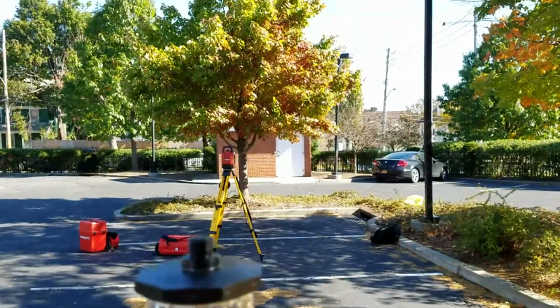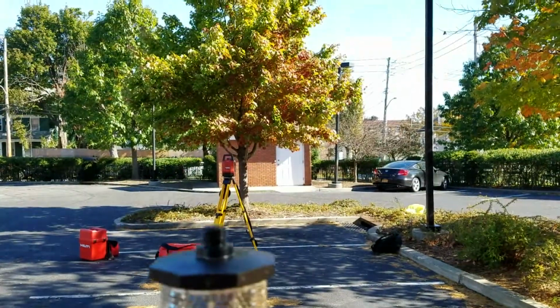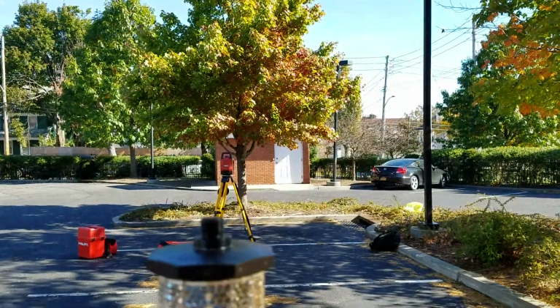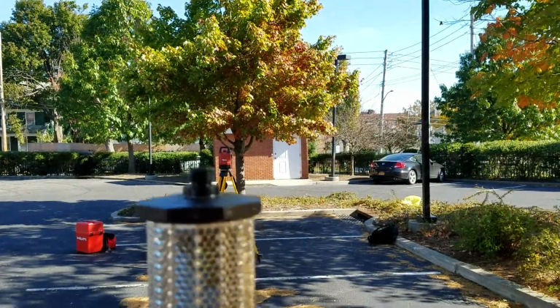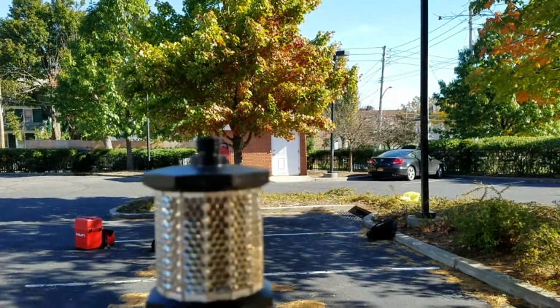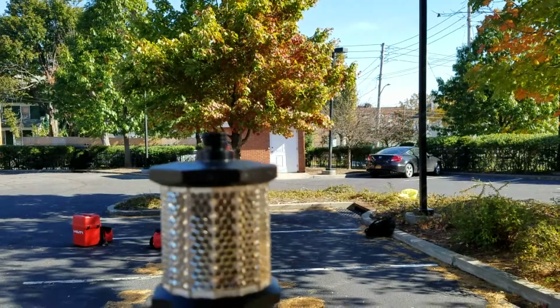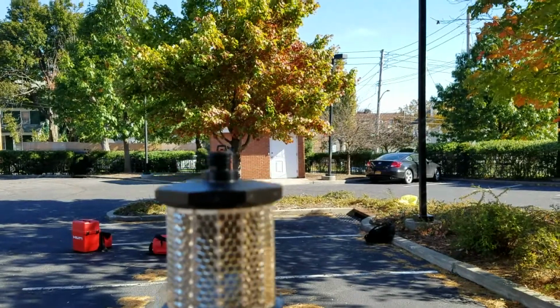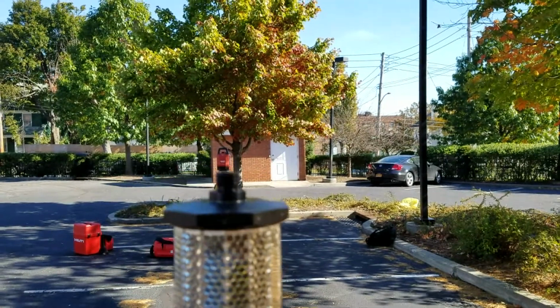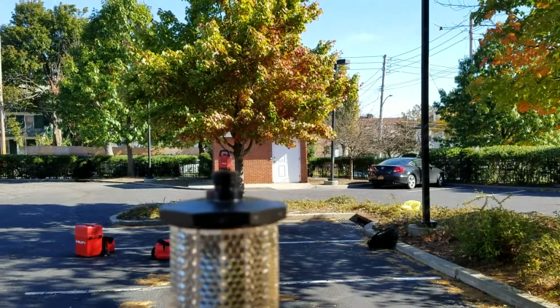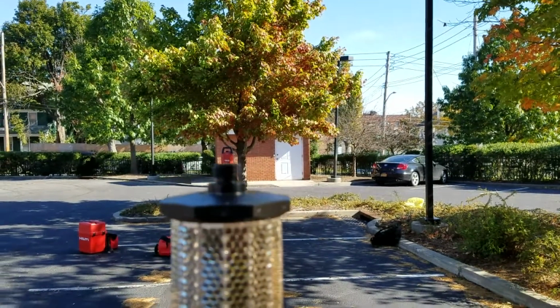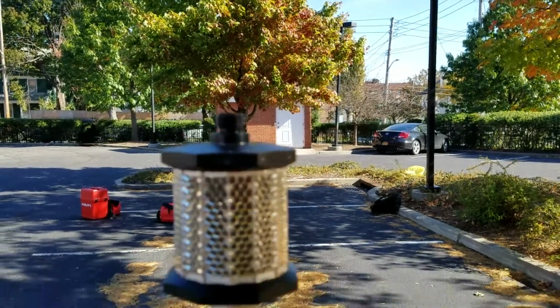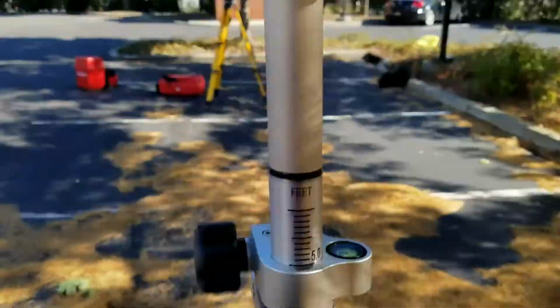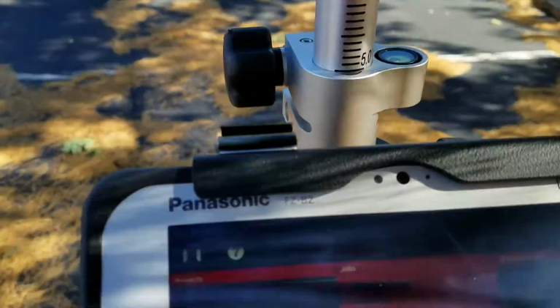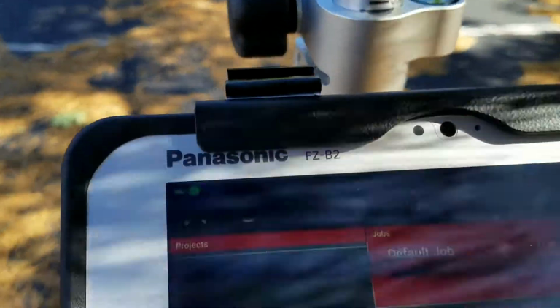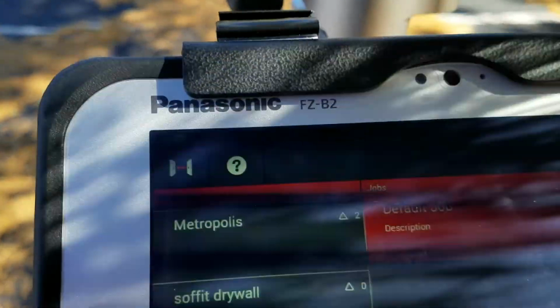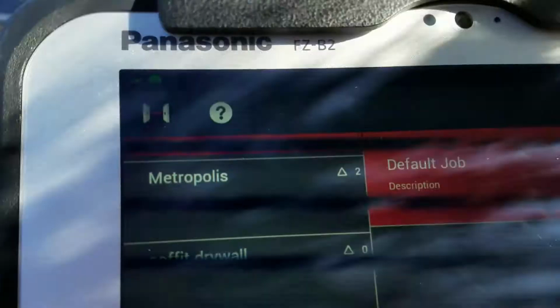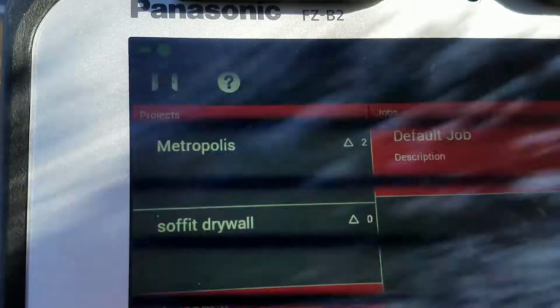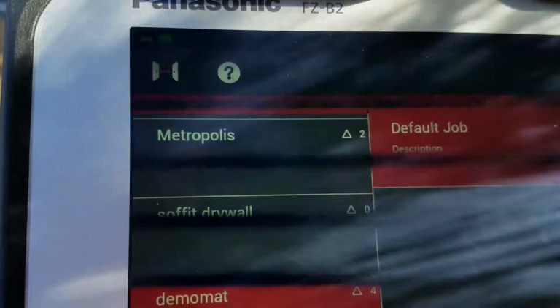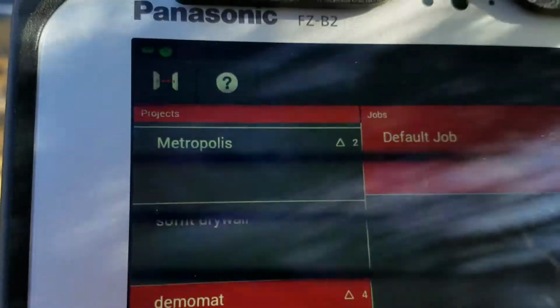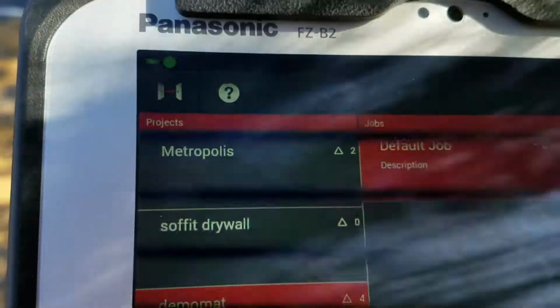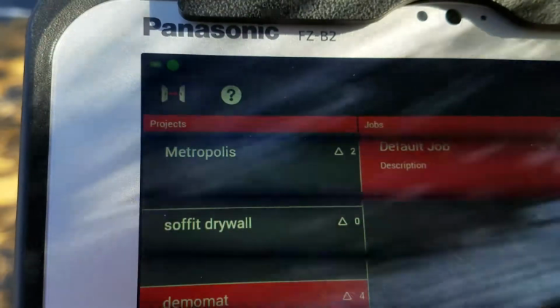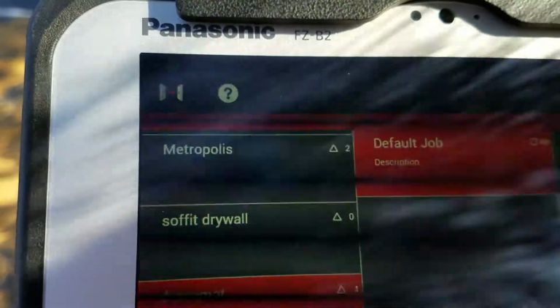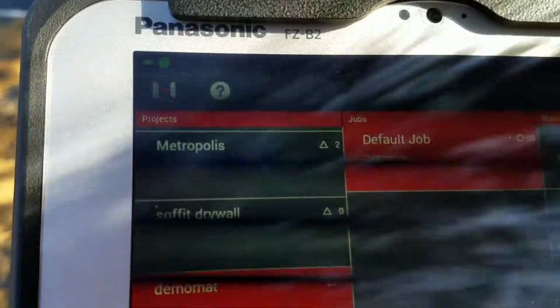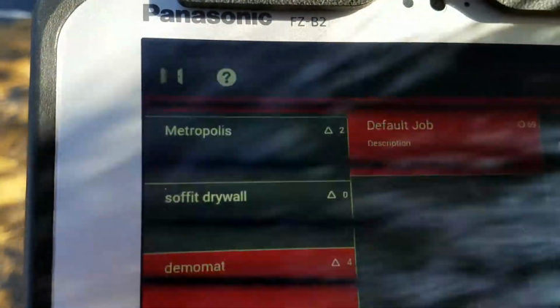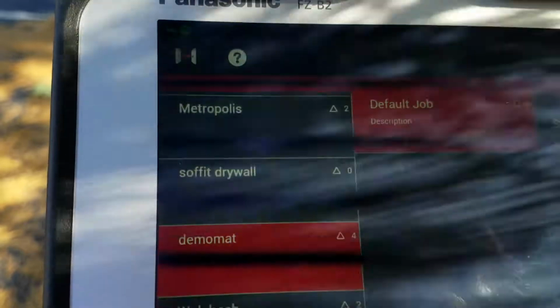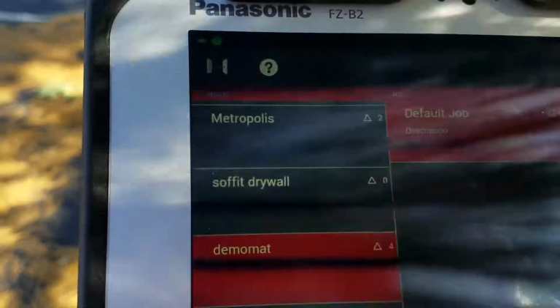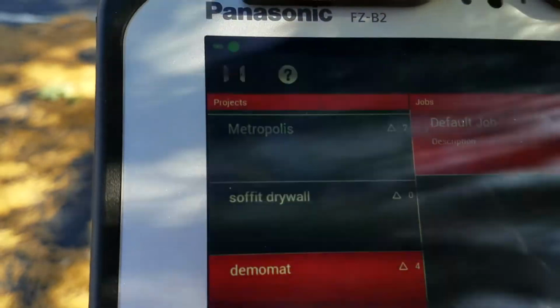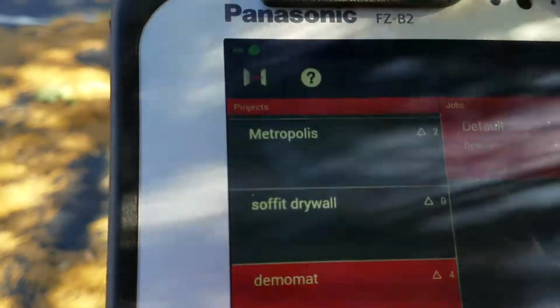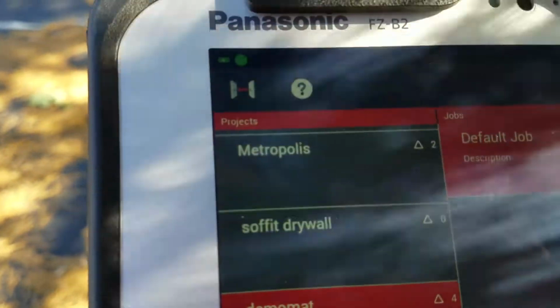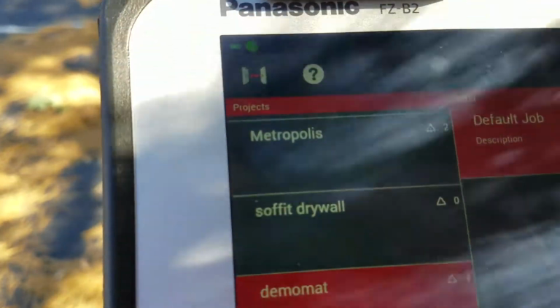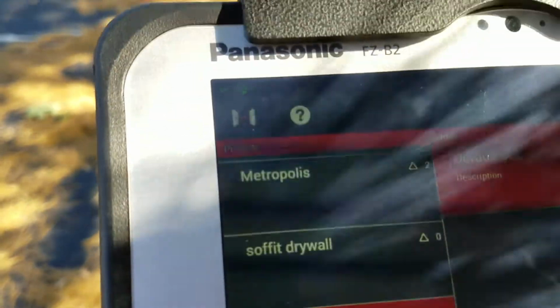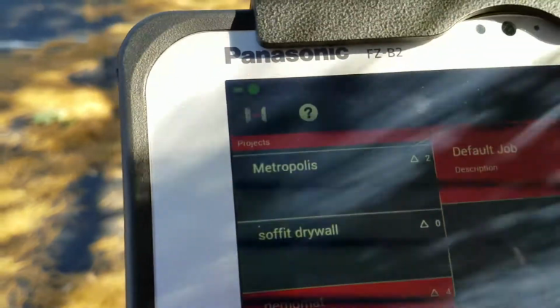The only thing you need to make sure is that your station is level, and the way you can tell that is in the top left corner of your tablet — it's going to show a green battery symbol and a green dot.